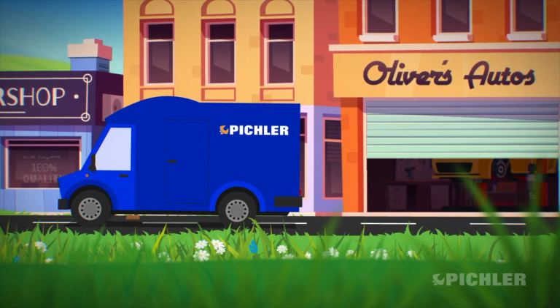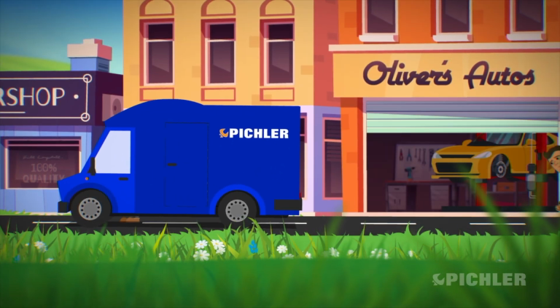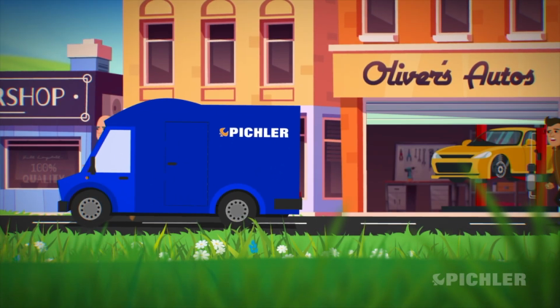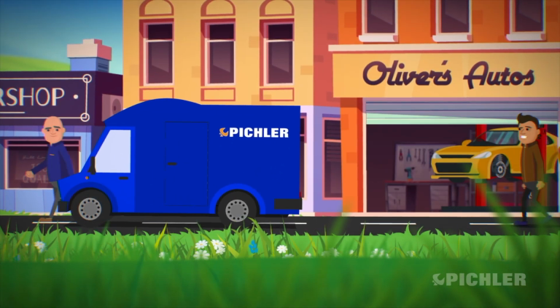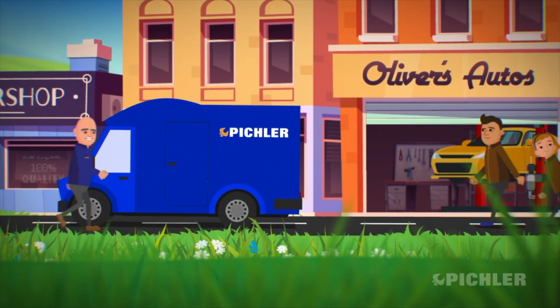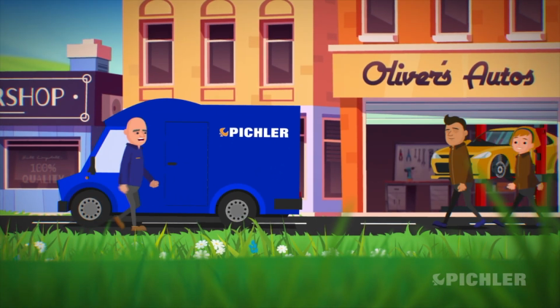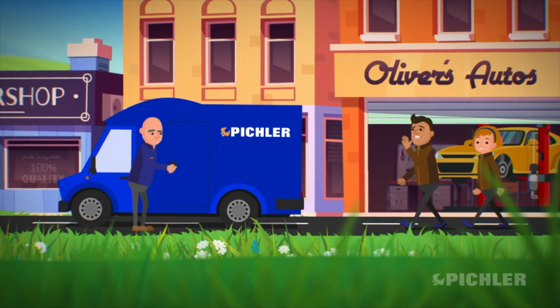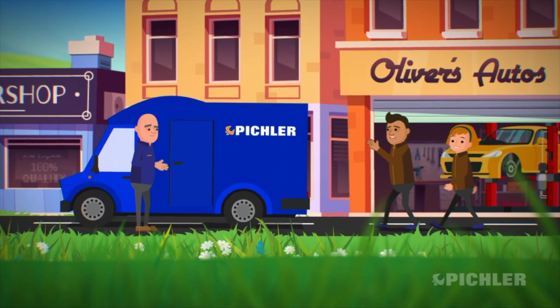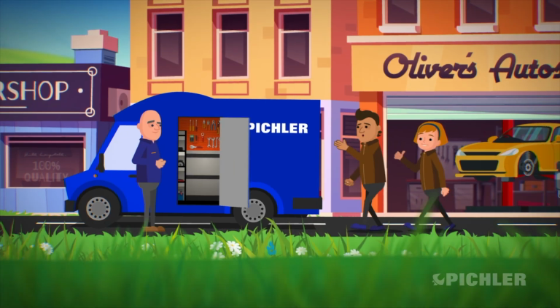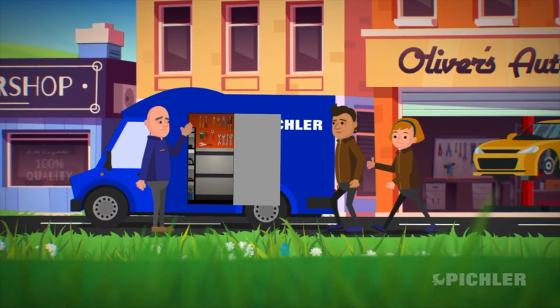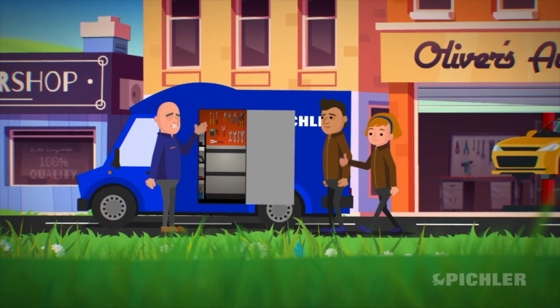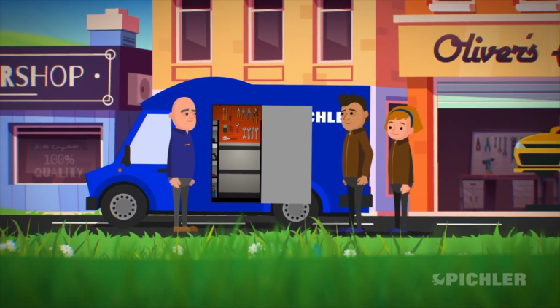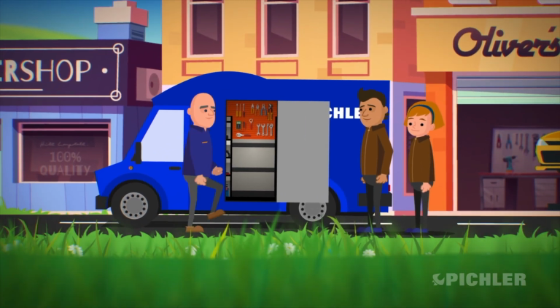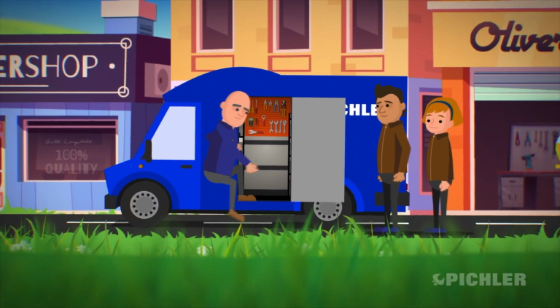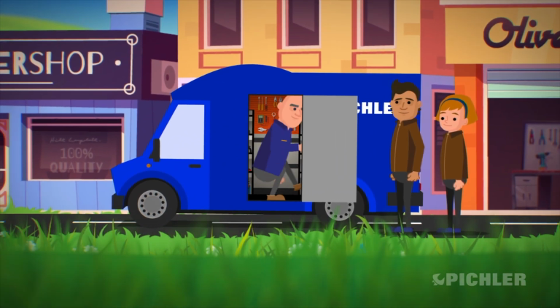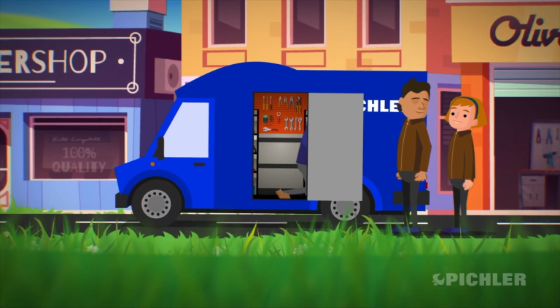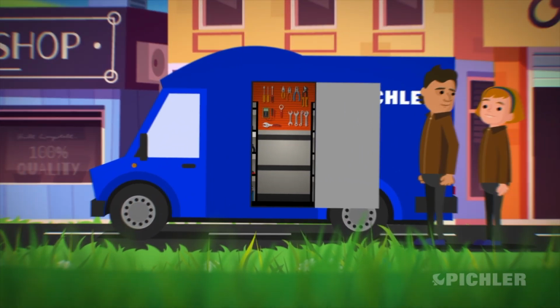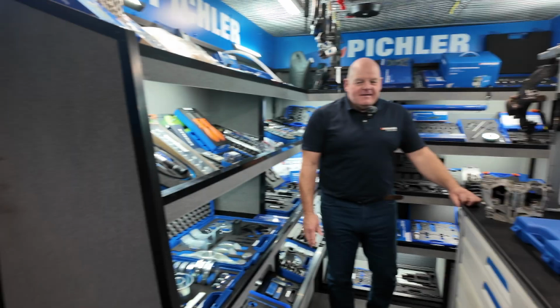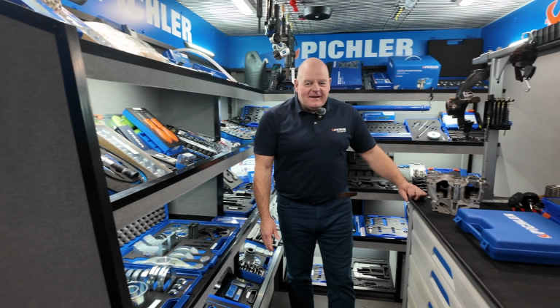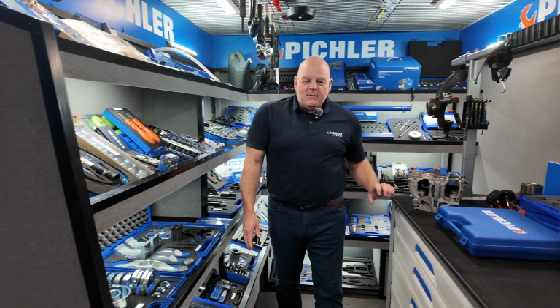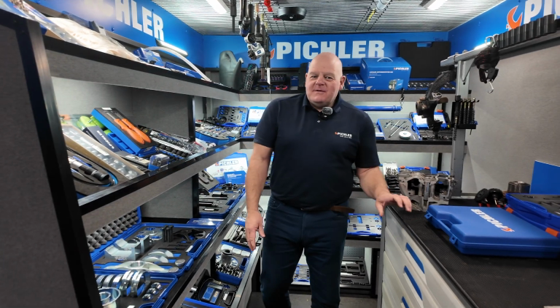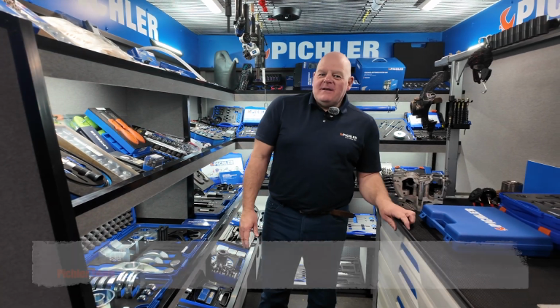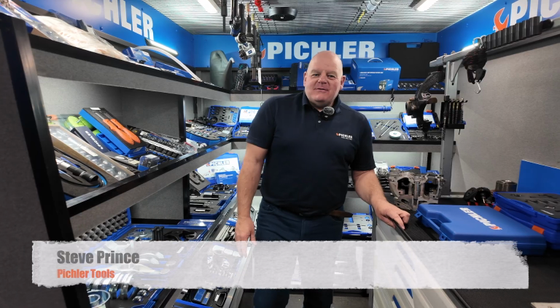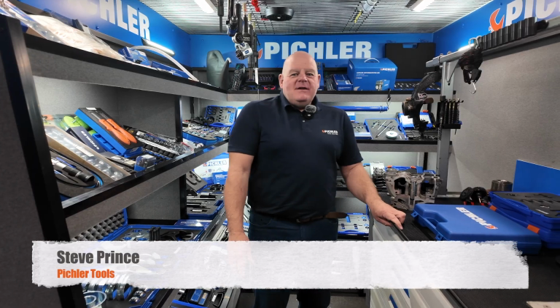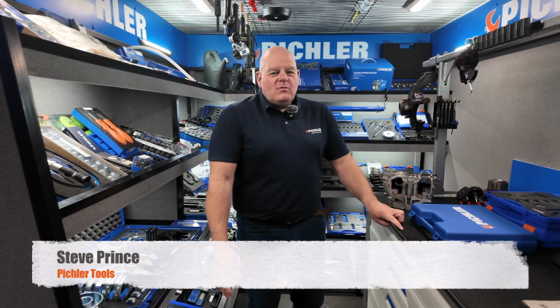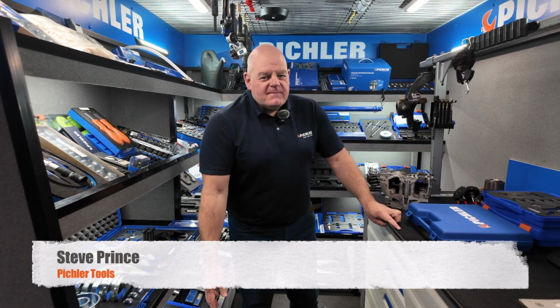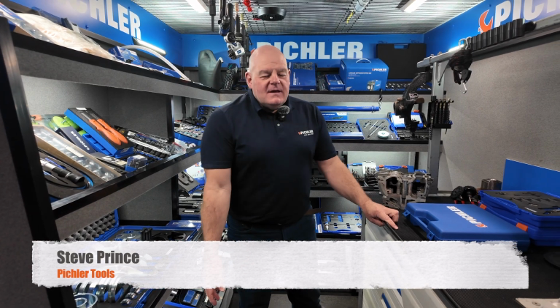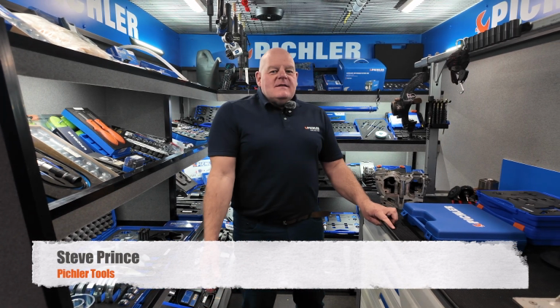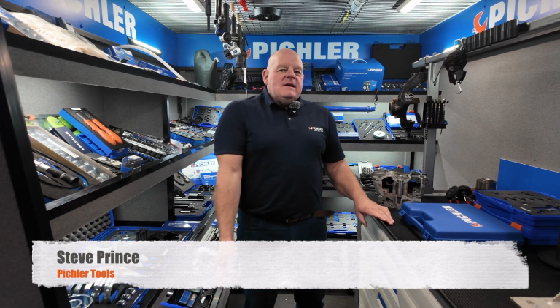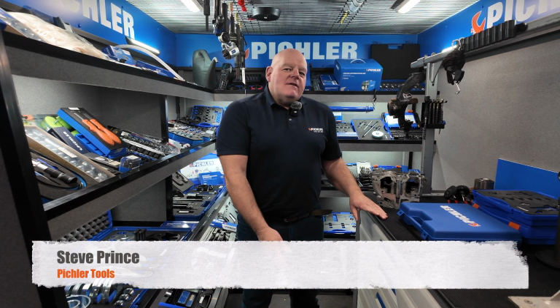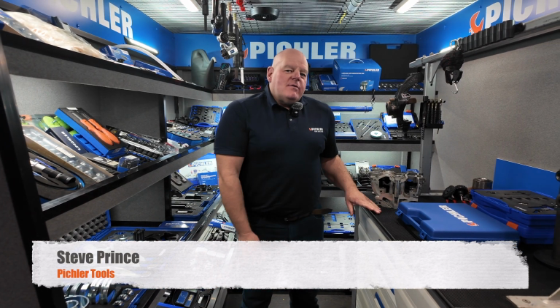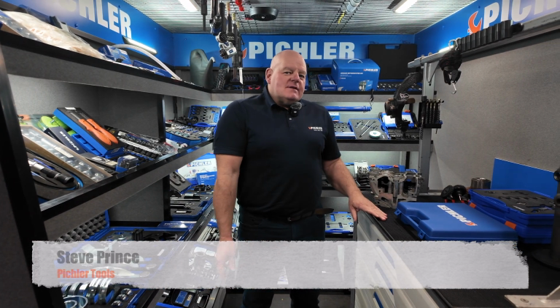Hello, welcome to the Pickler Virtual Van. Hope you're all well this week — got a few products to go through.